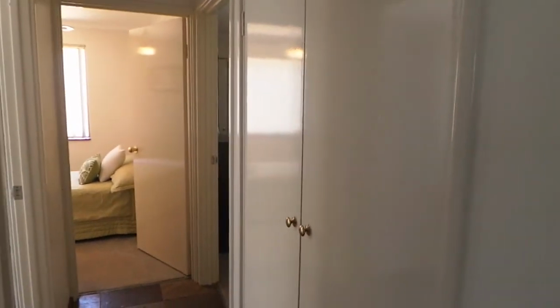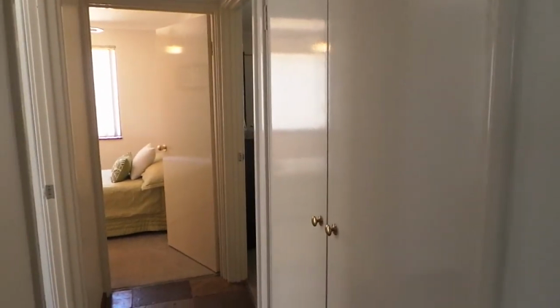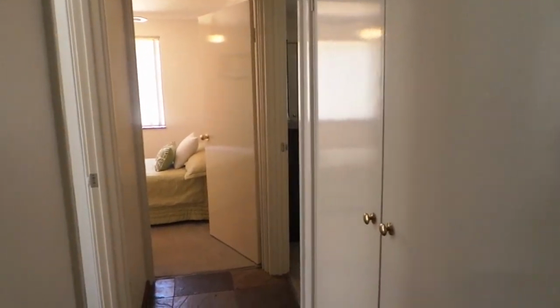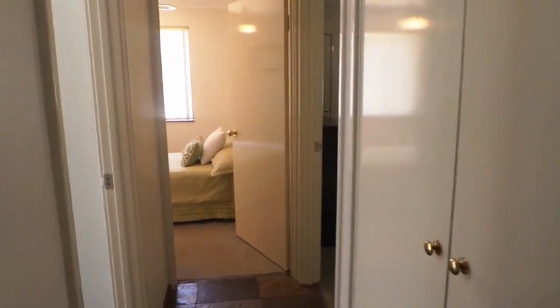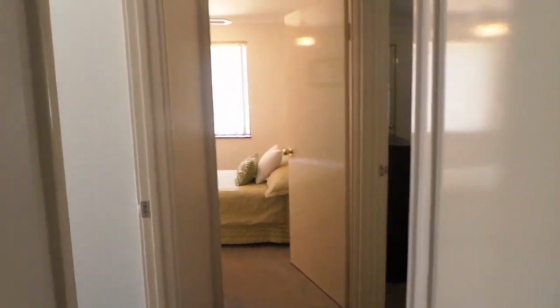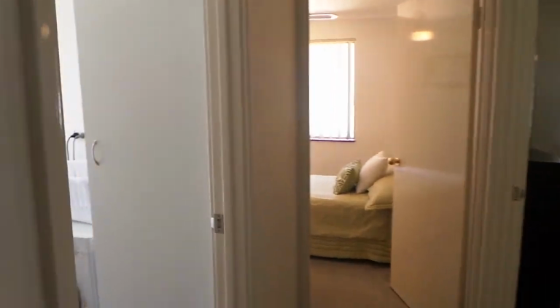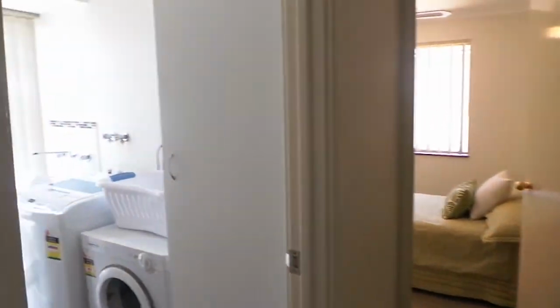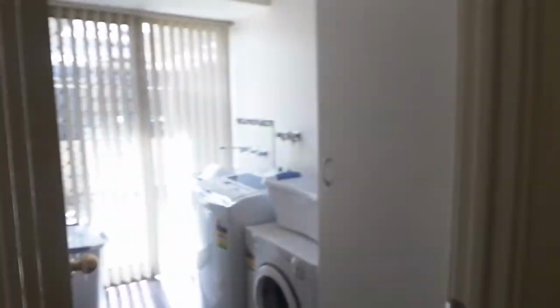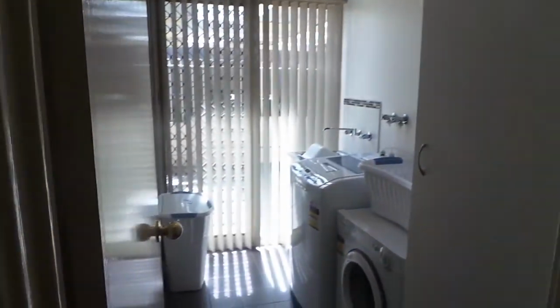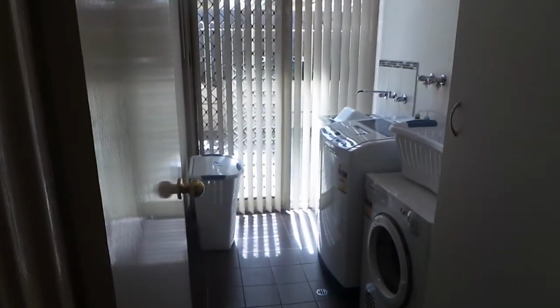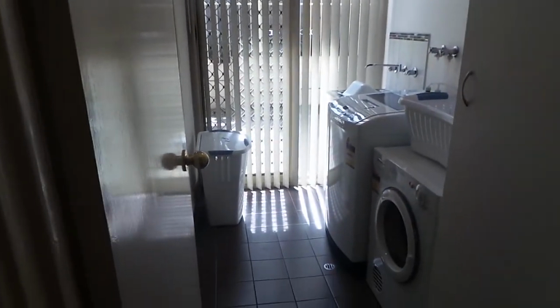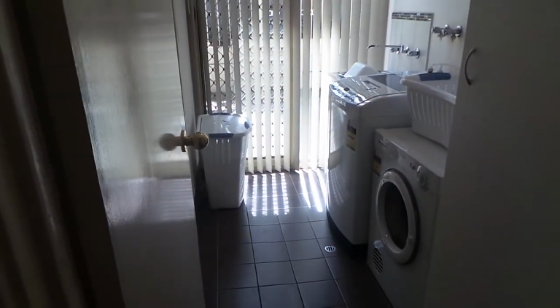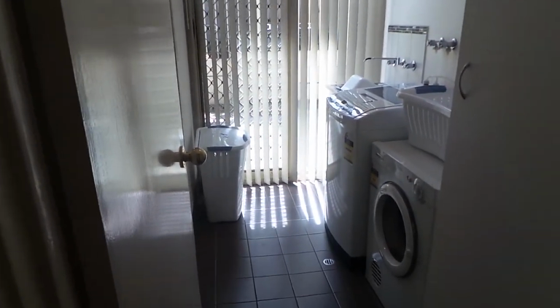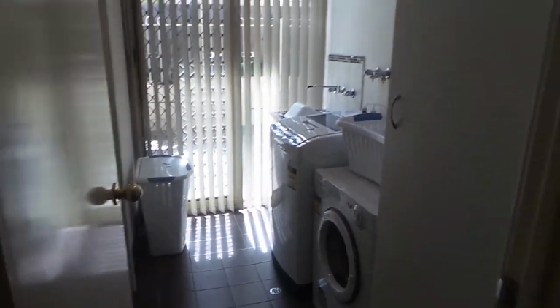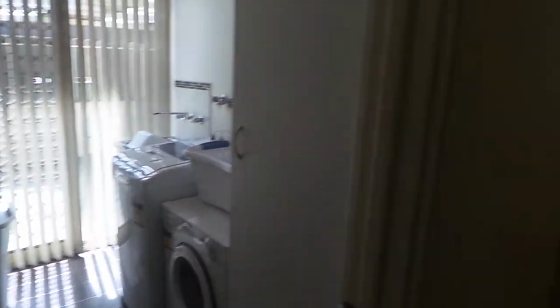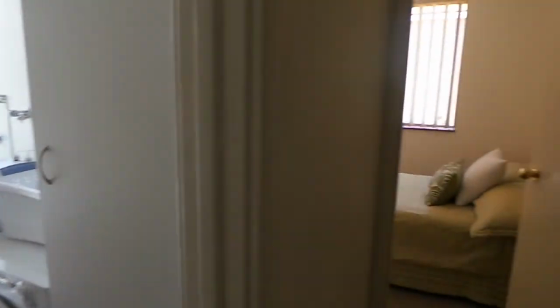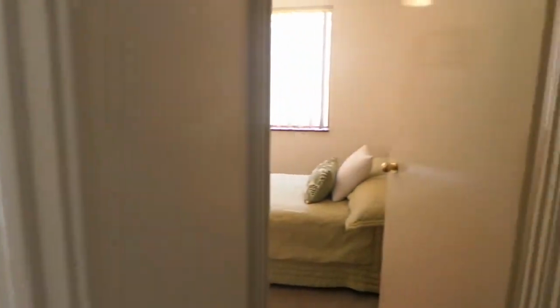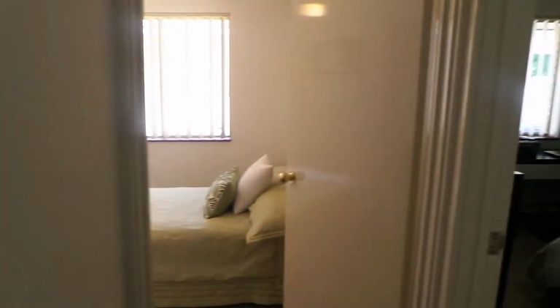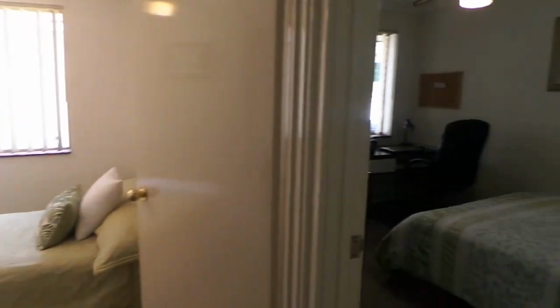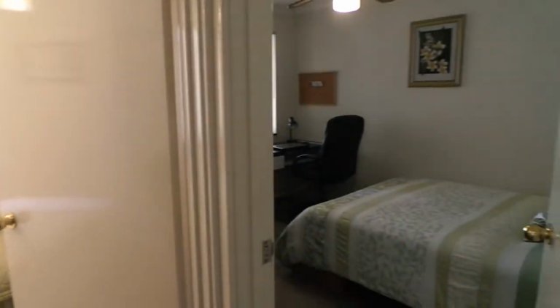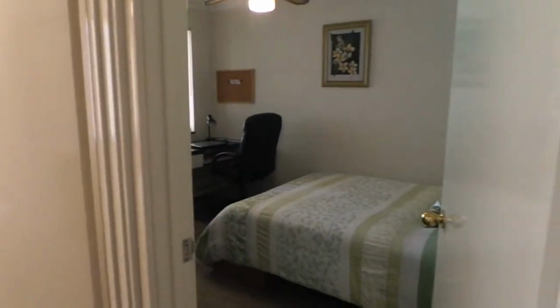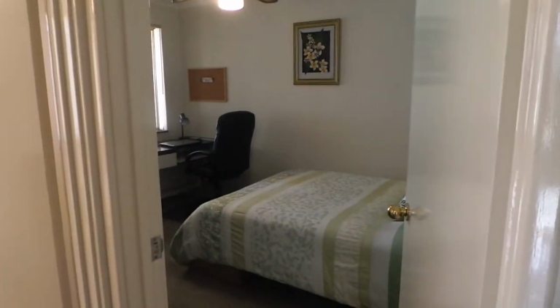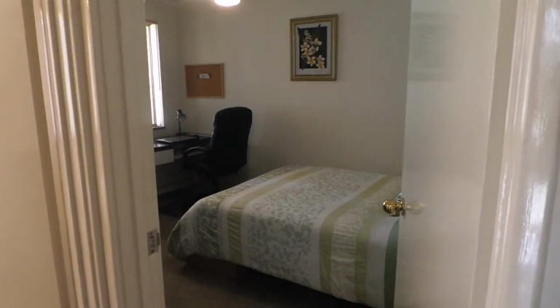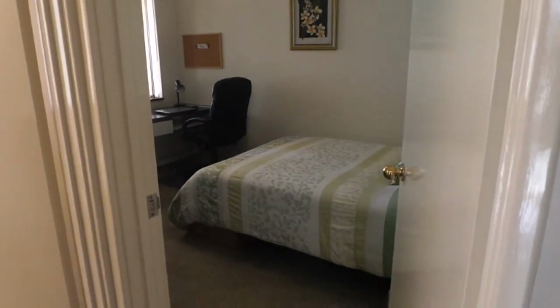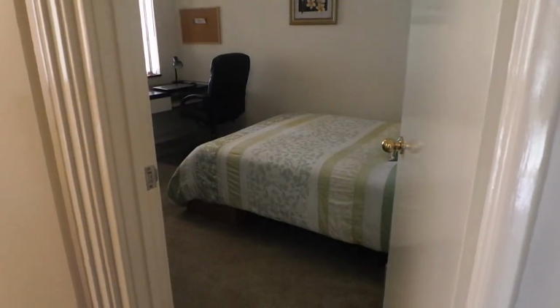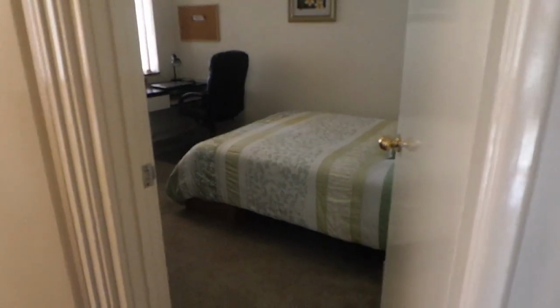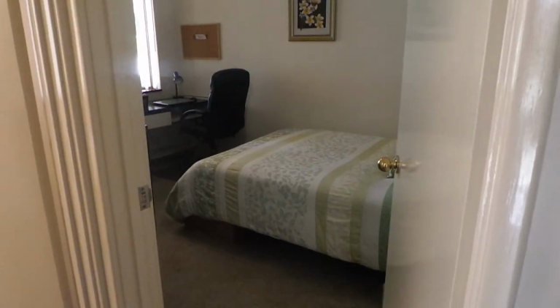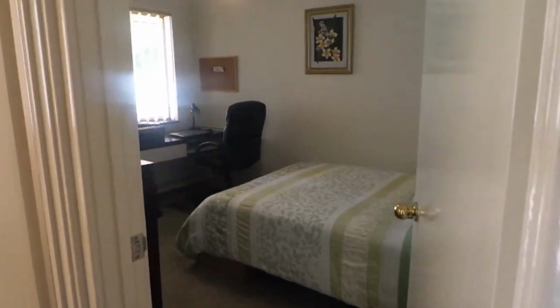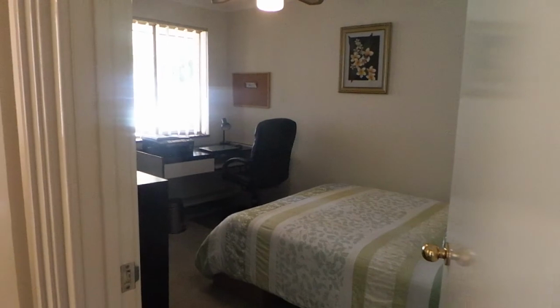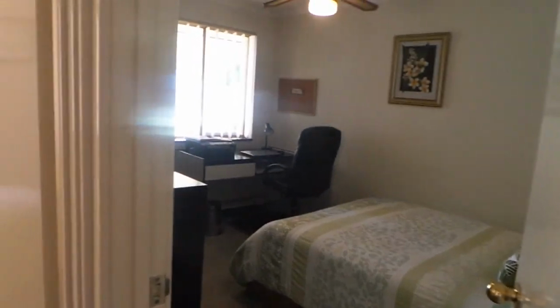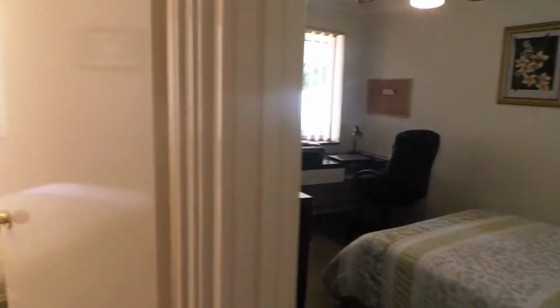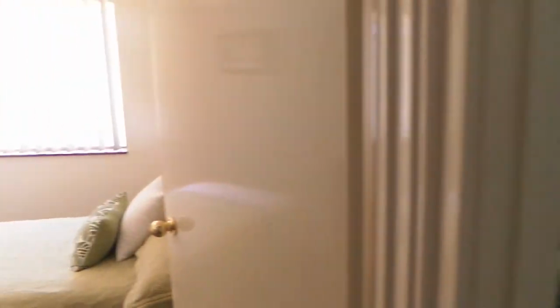Plenty of storage in your linen press. The laundry has just all been renovated, as has the toilet. And these are the minor bedrooms which are big and have built-in robes.